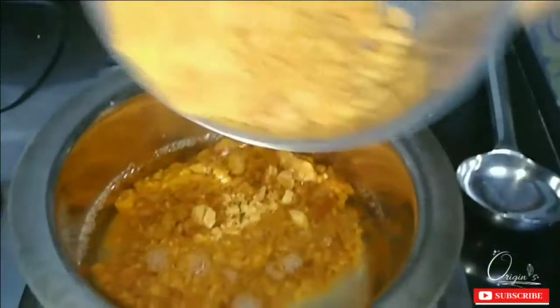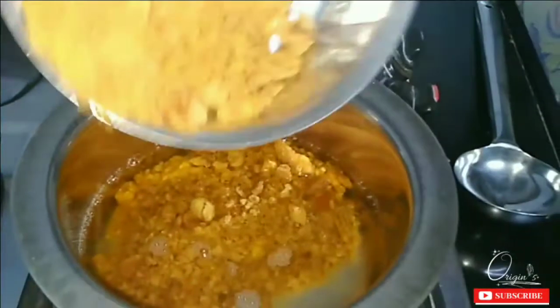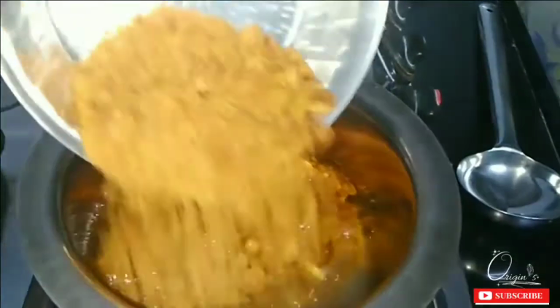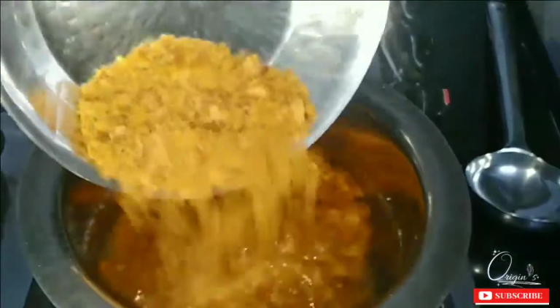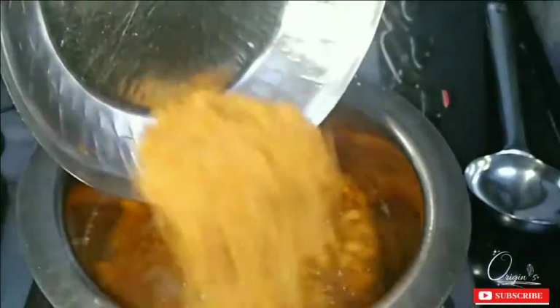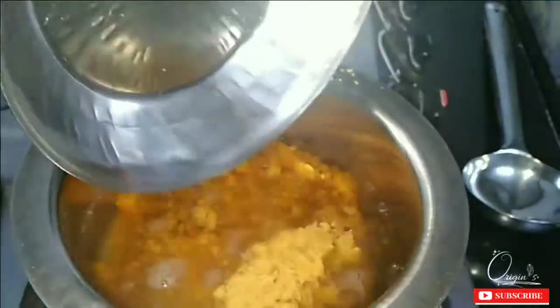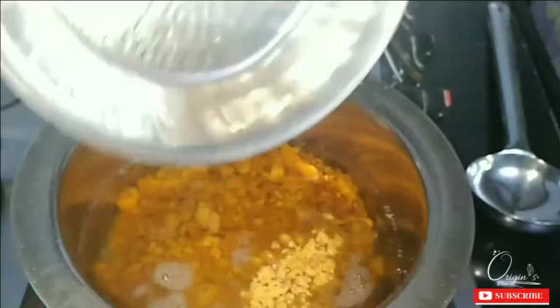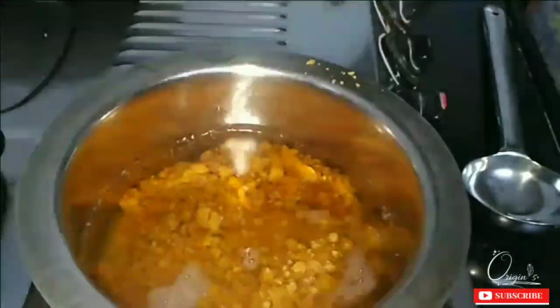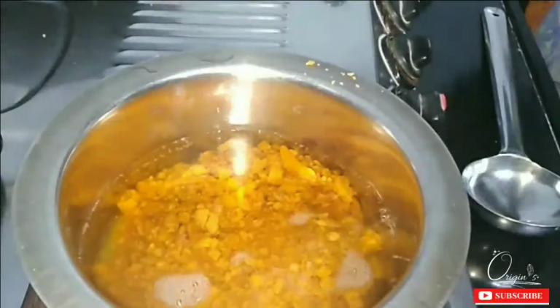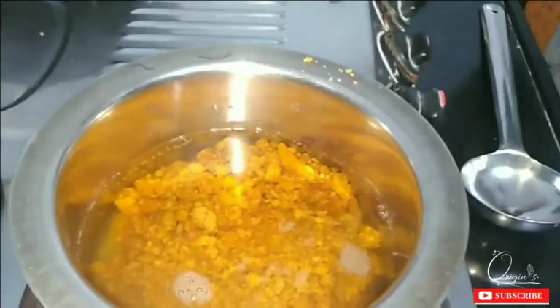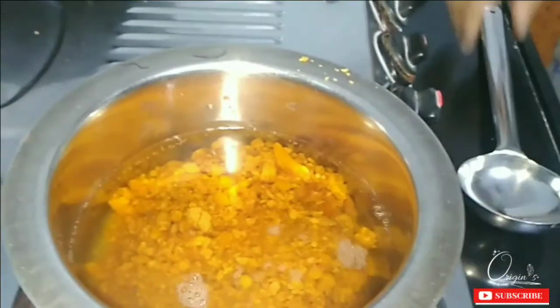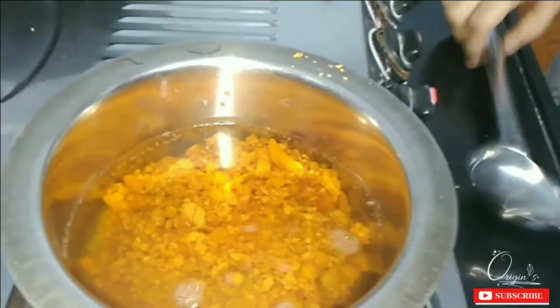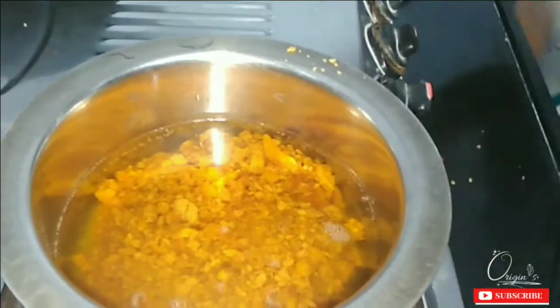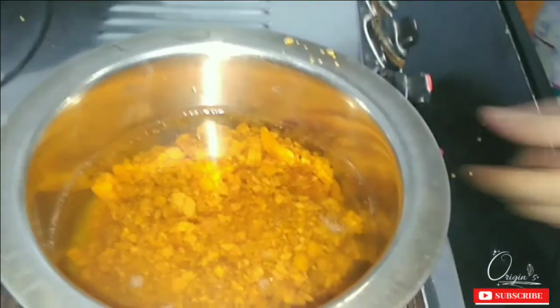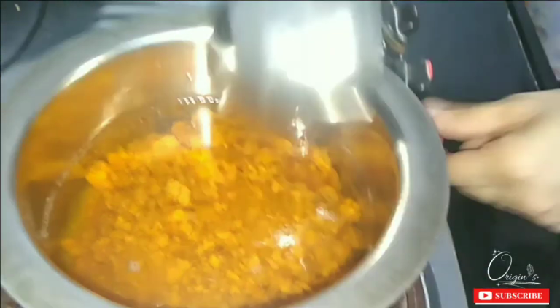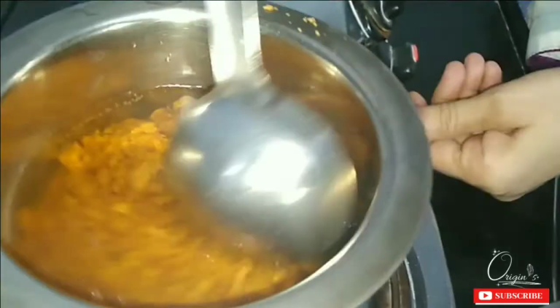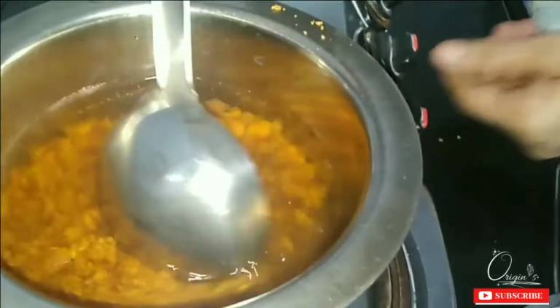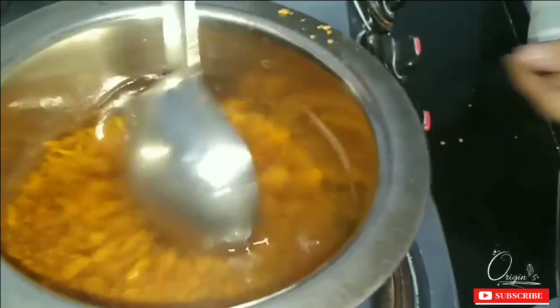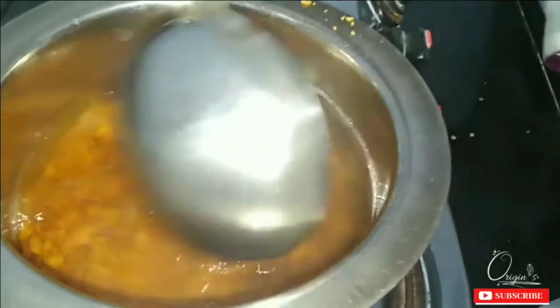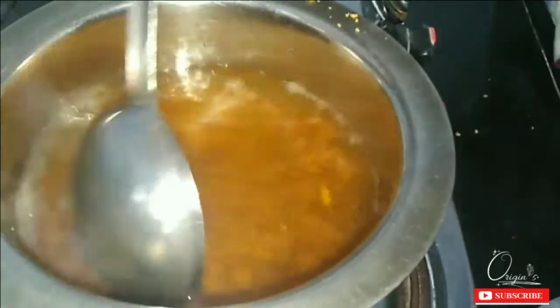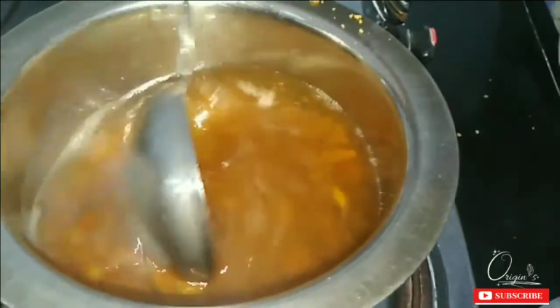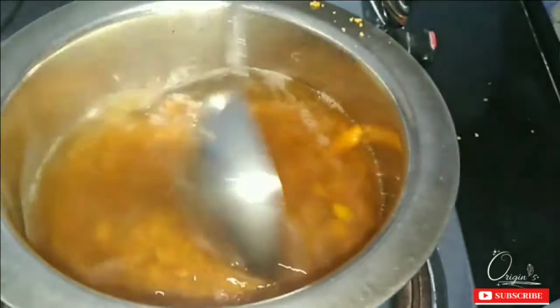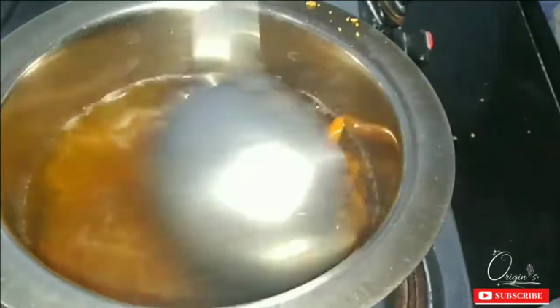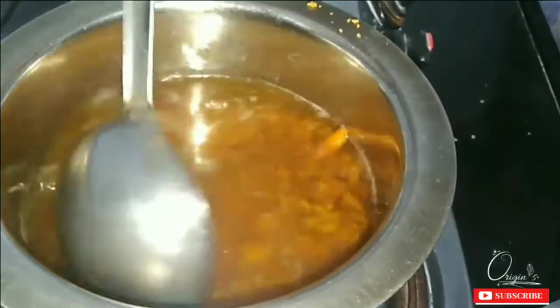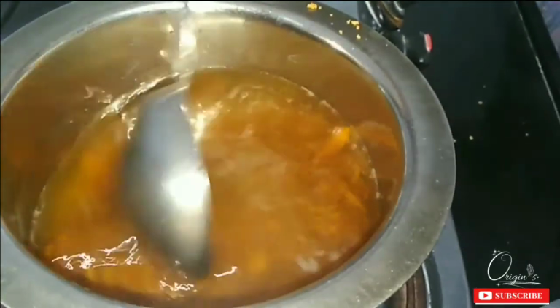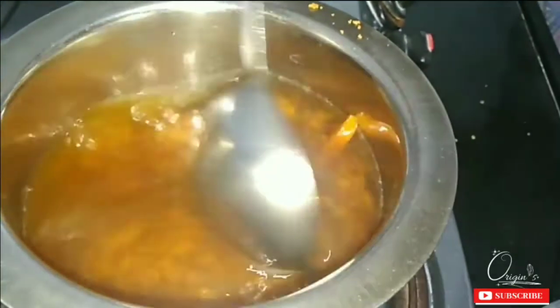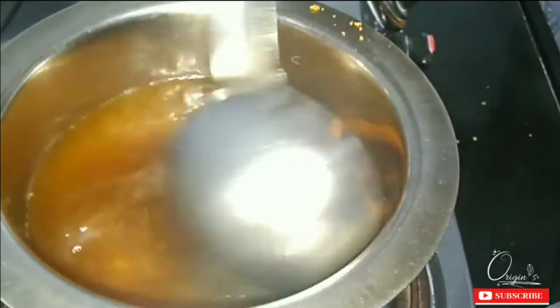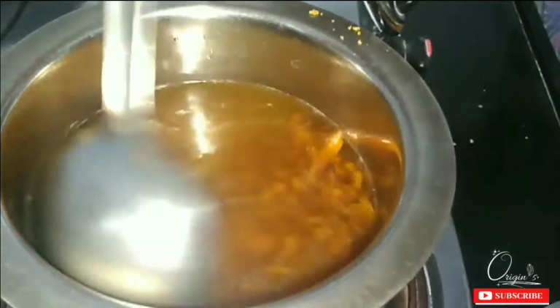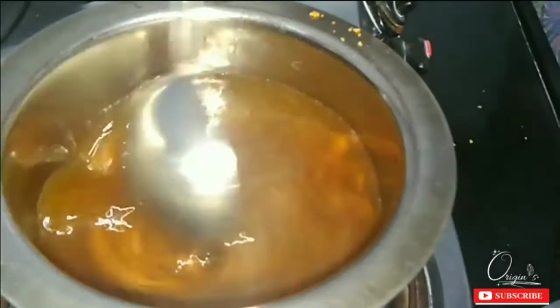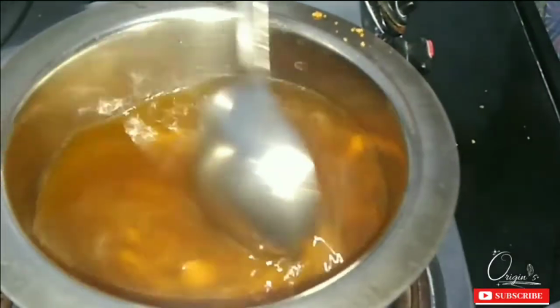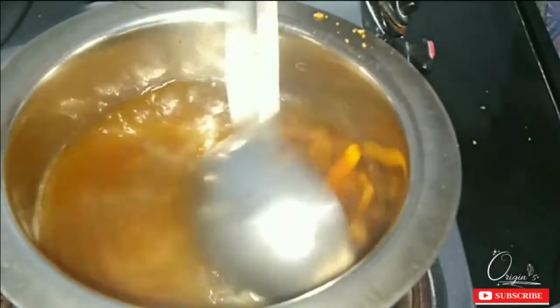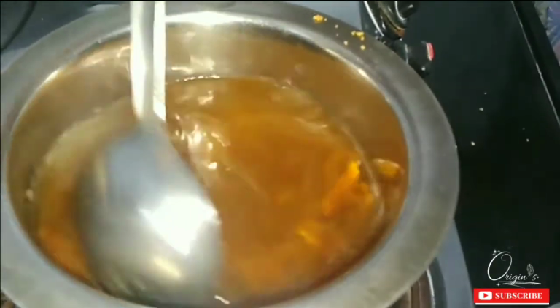We will mix it well until the sugar dissolves properly.